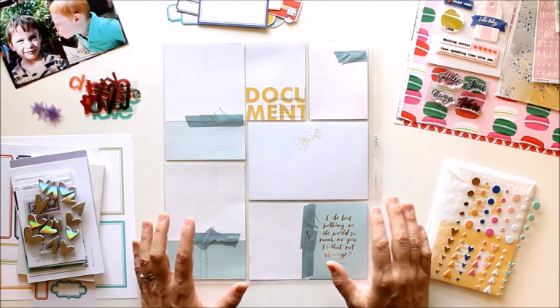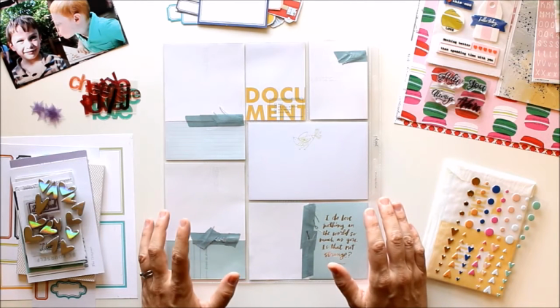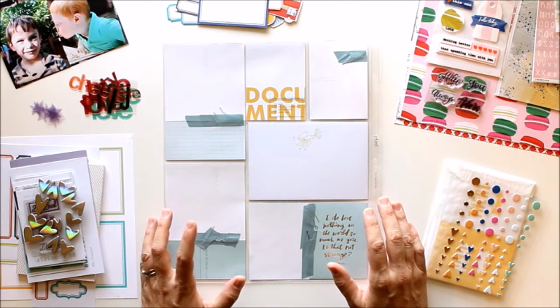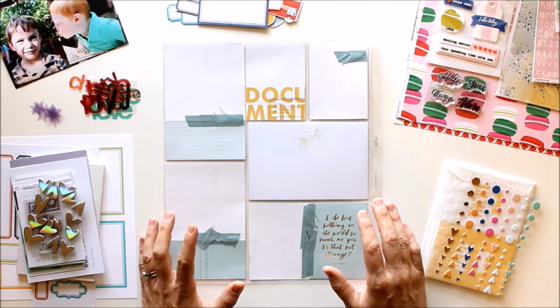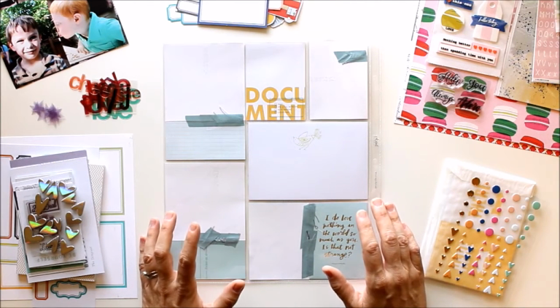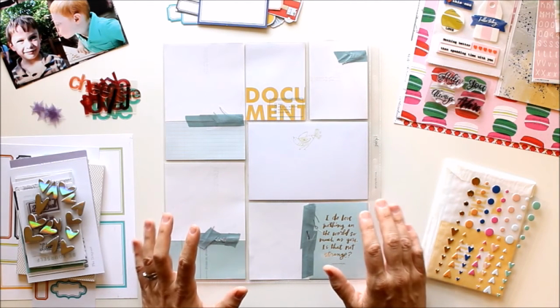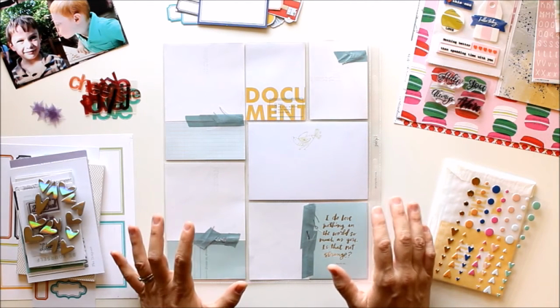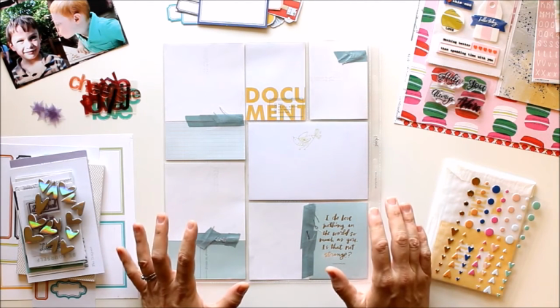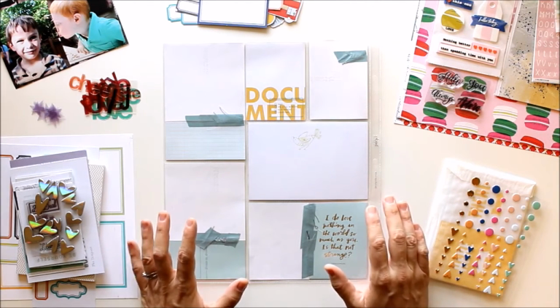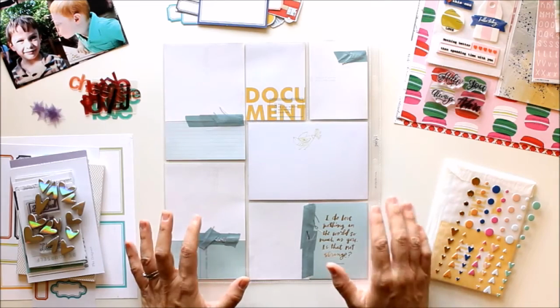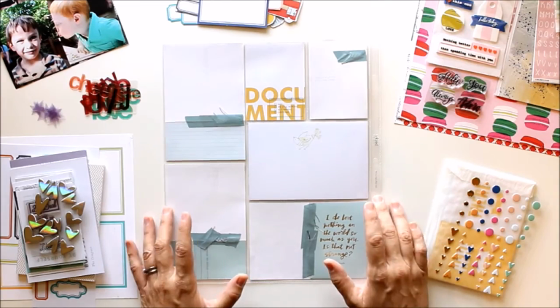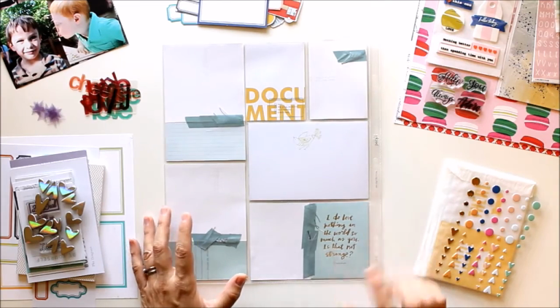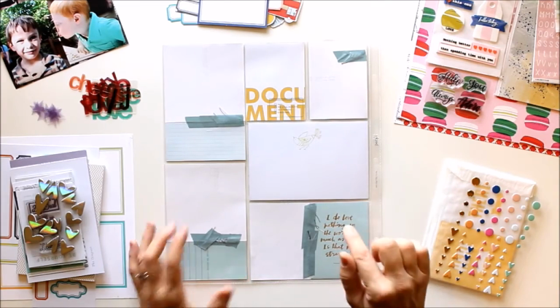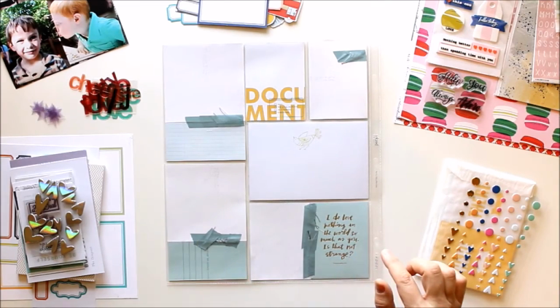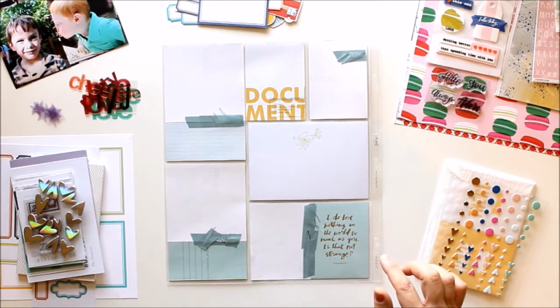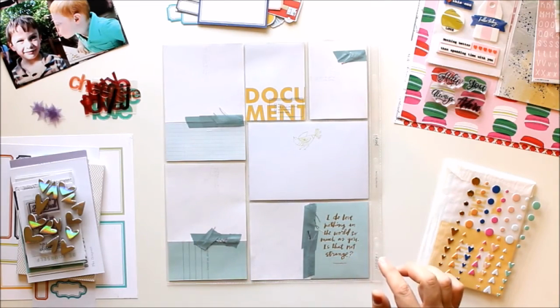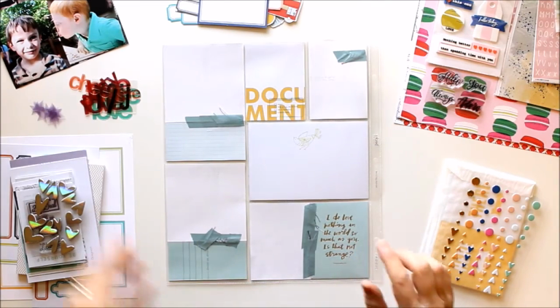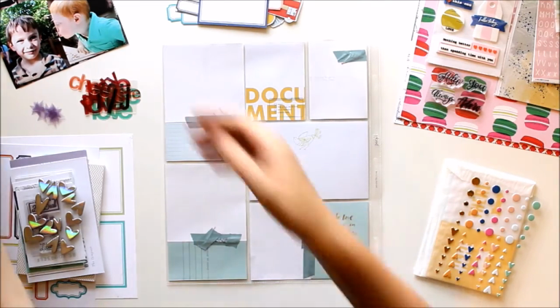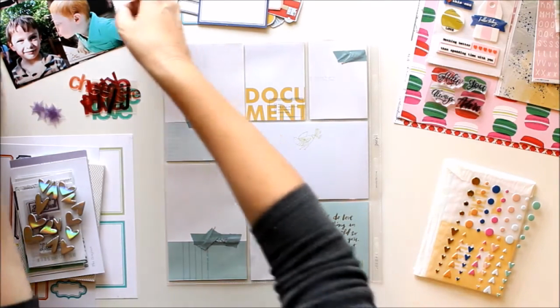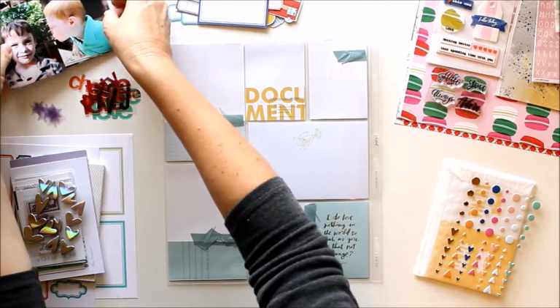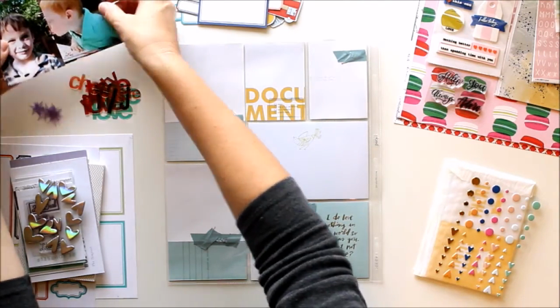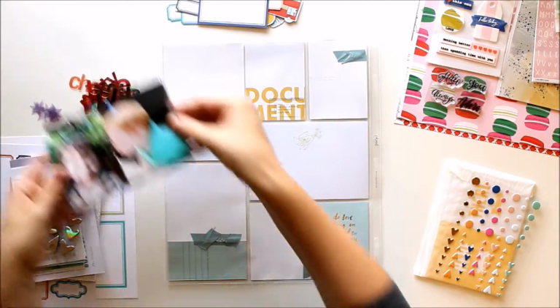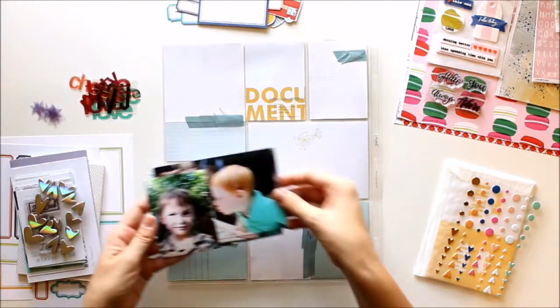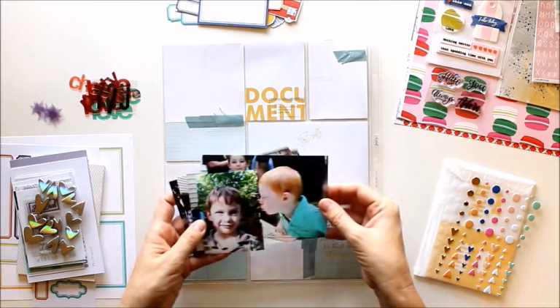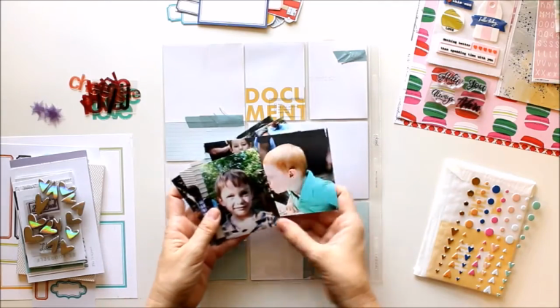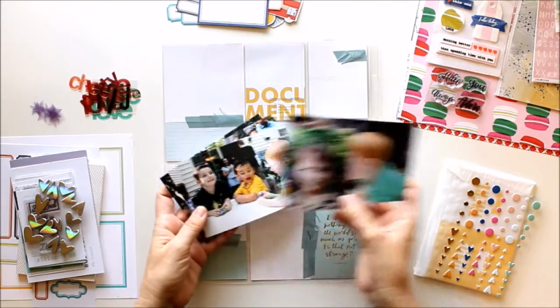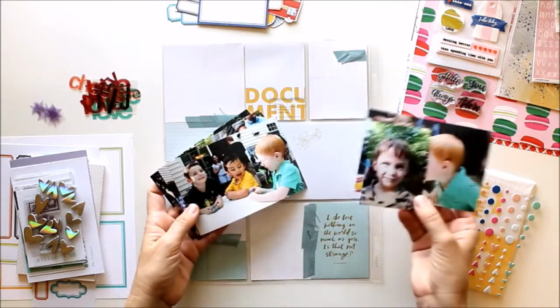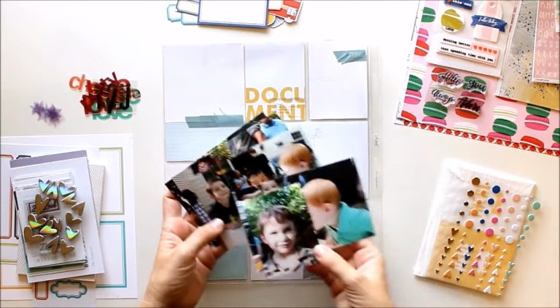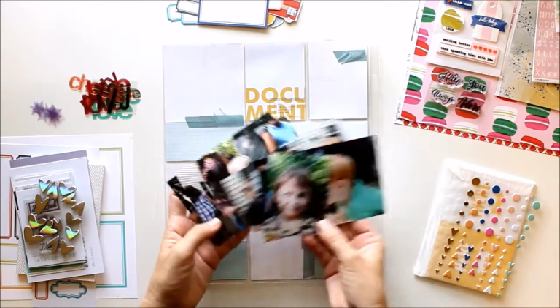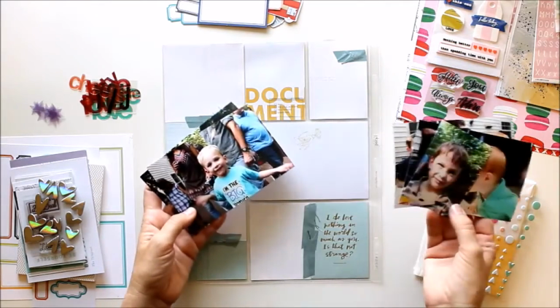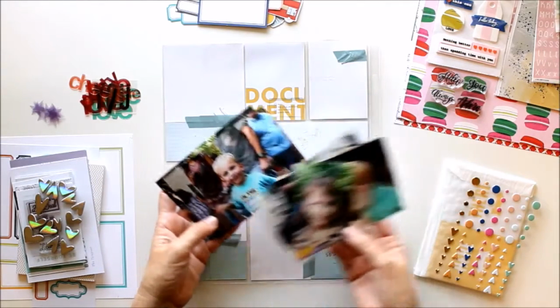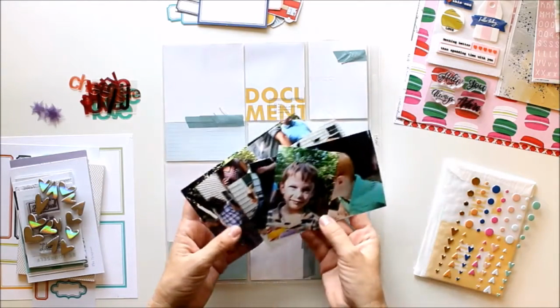I didn't have enough pictures of them and enough friendships documented in my album, so I did that. But on this side I'm going to be documenting my kiddo's third birthday with a bunch of cute pictures of the kids from the party.